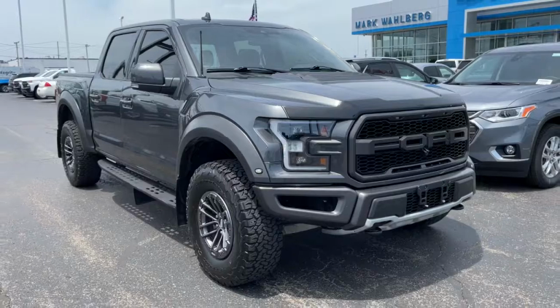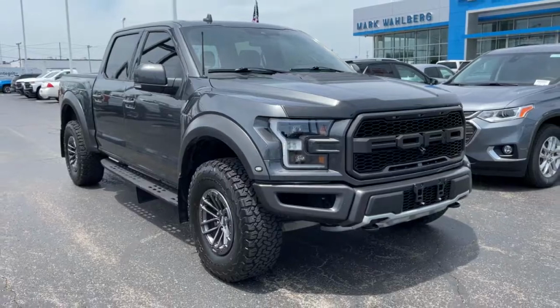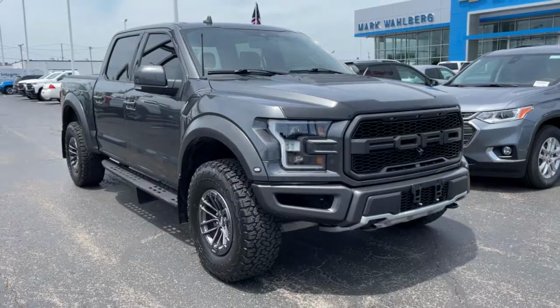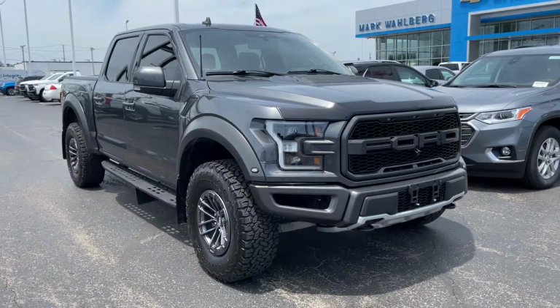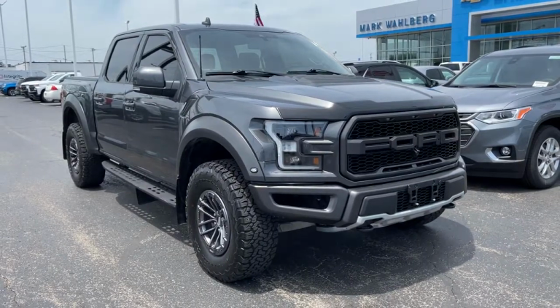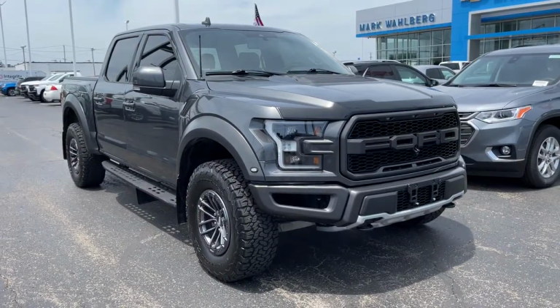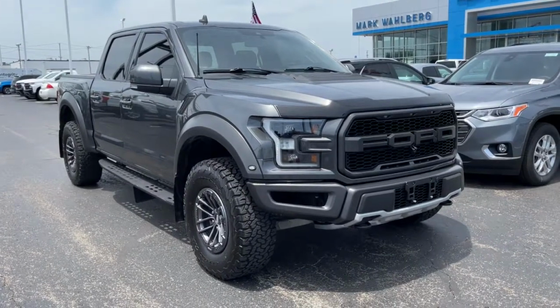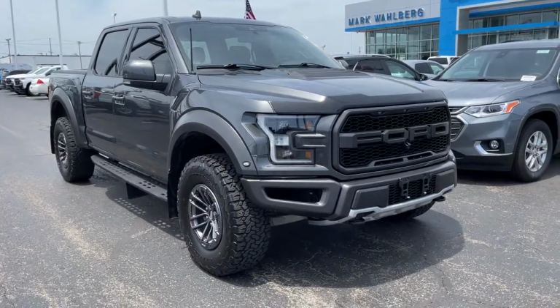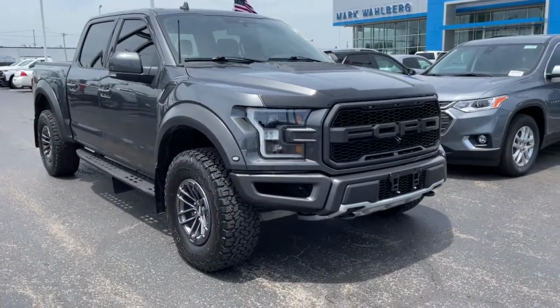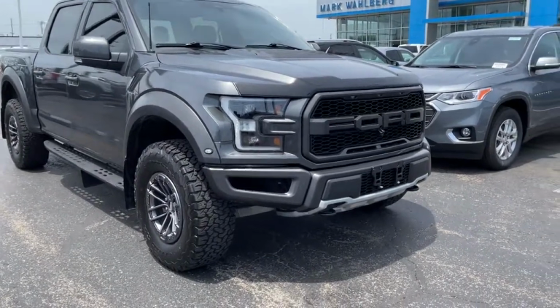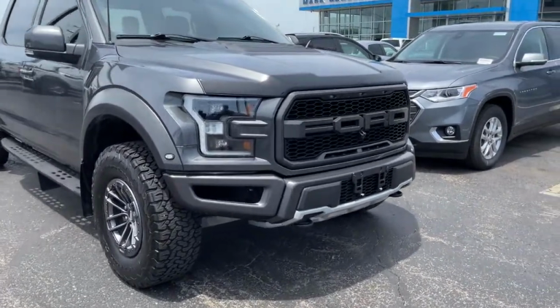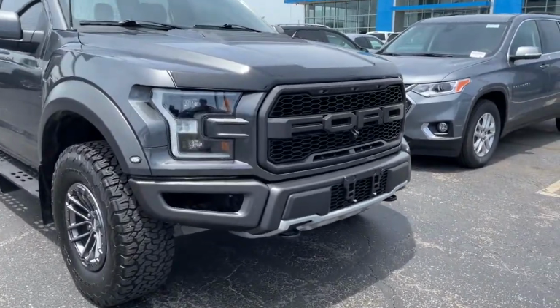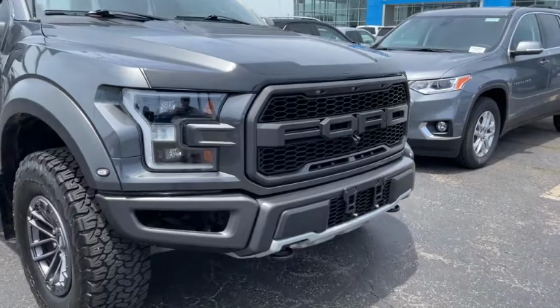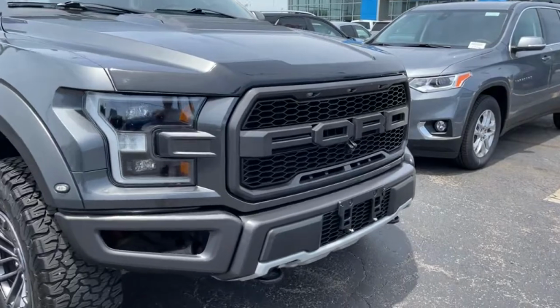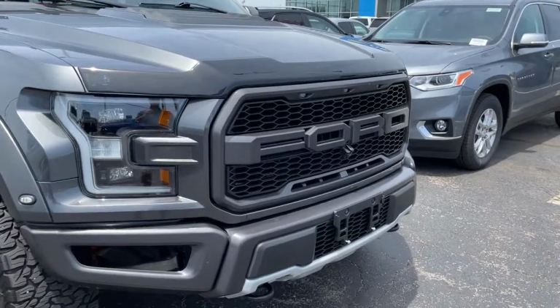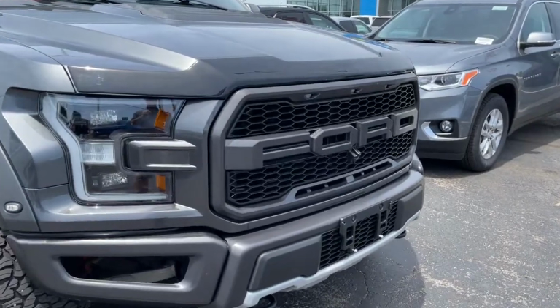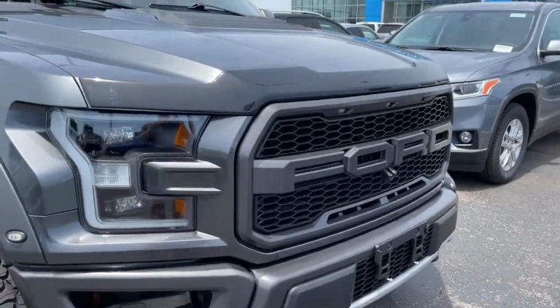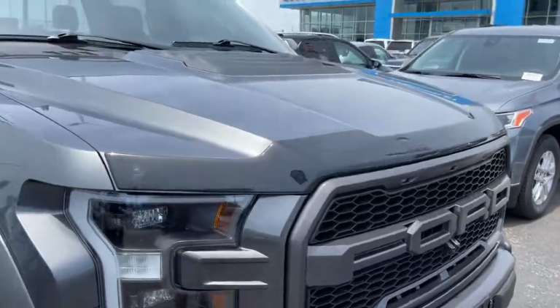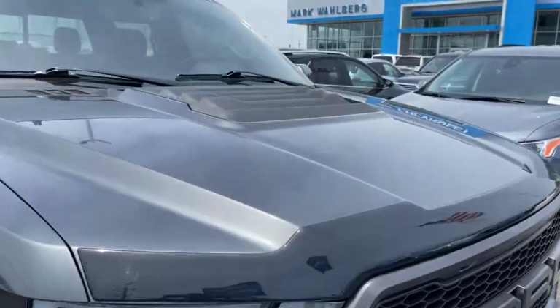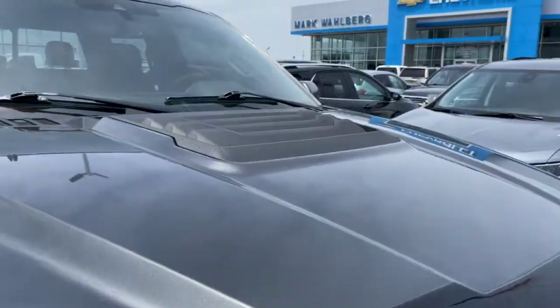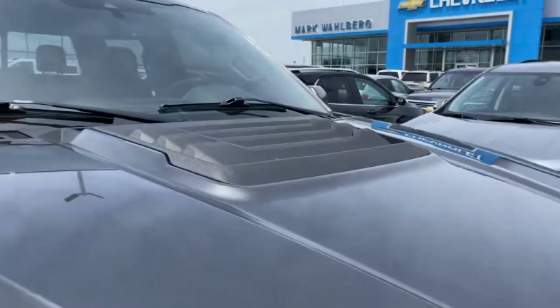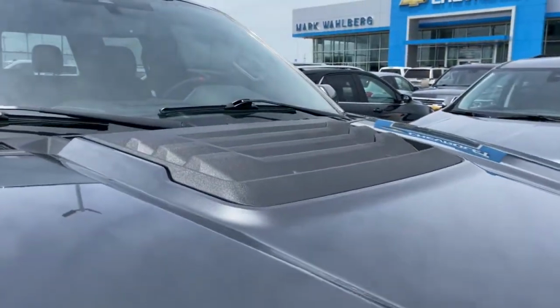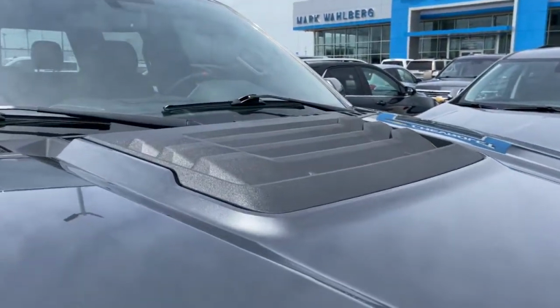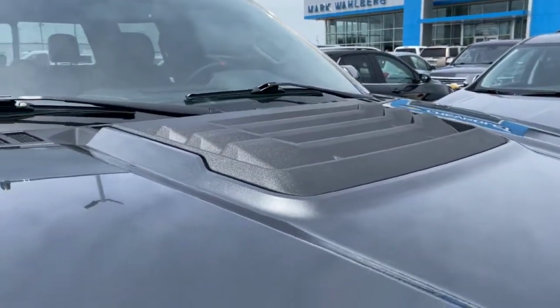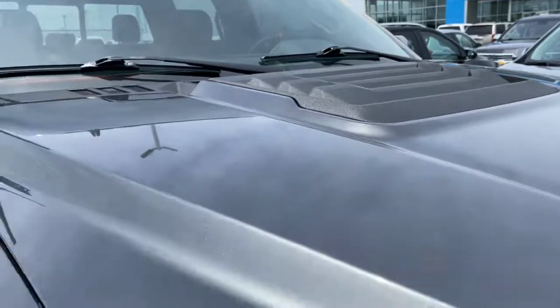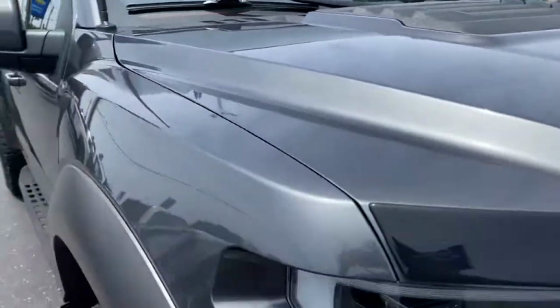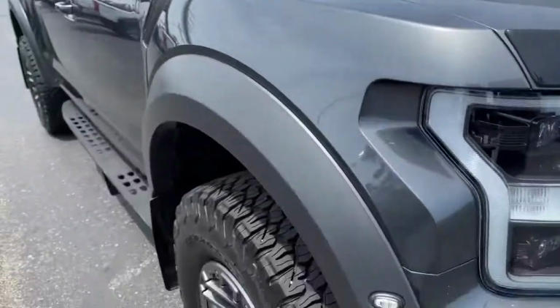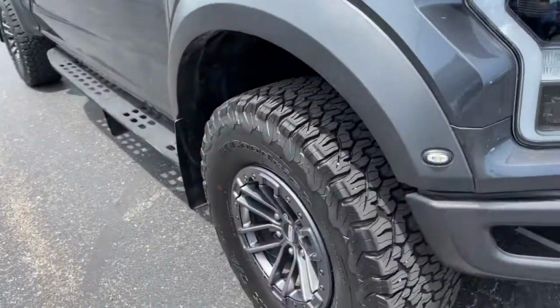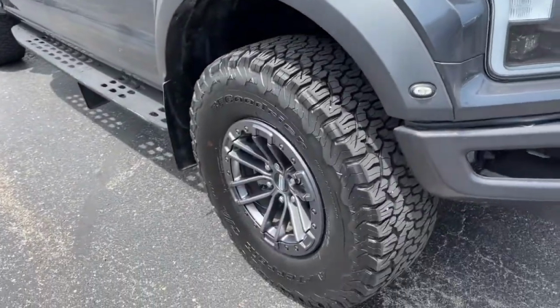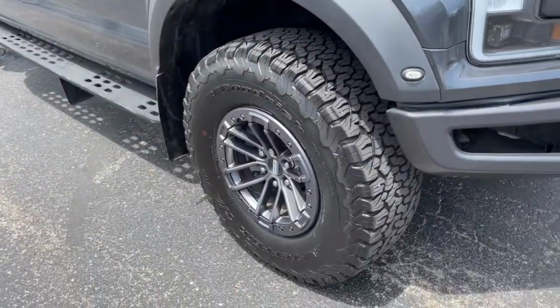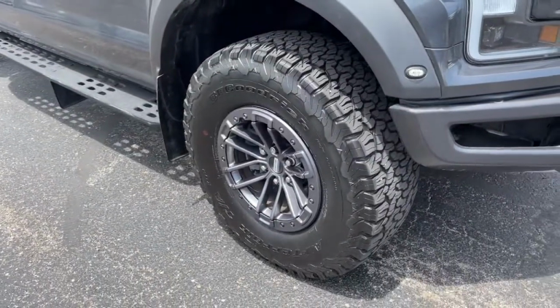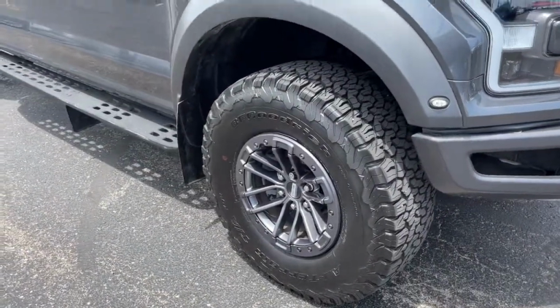You will love the features of this 2019 Ford F-150. With less than 35,000 miles on it, enjoy a new level of ease and confidence, whether at work or play, when you're in this F-150.